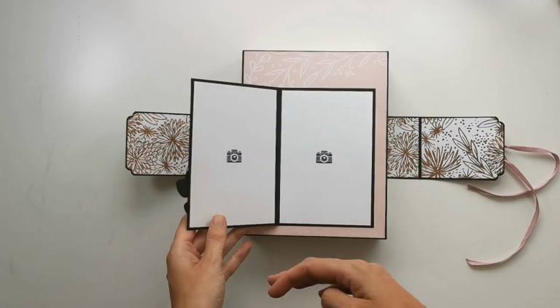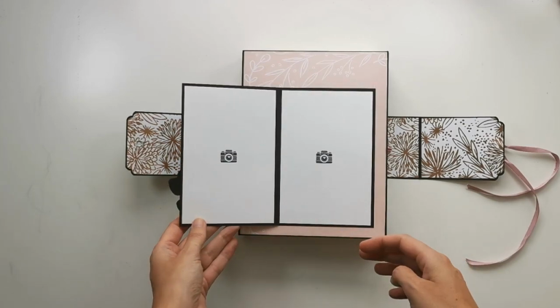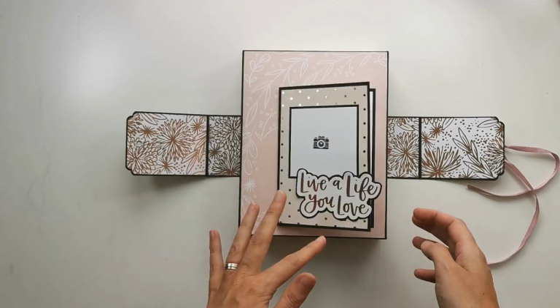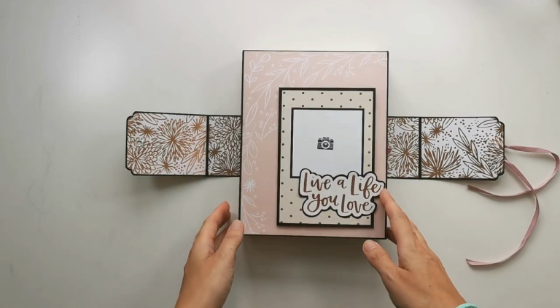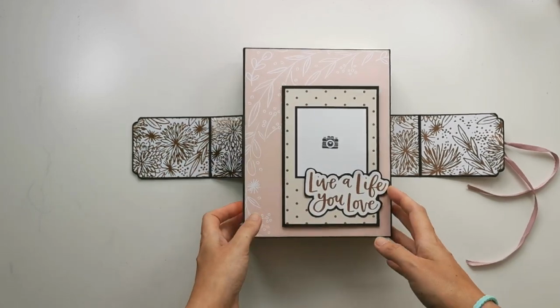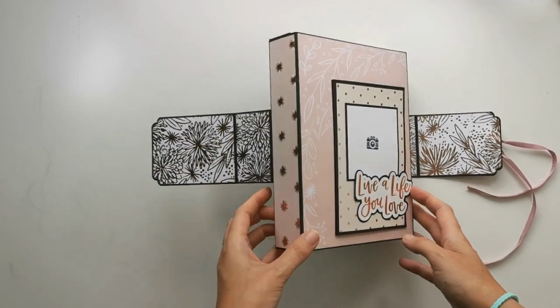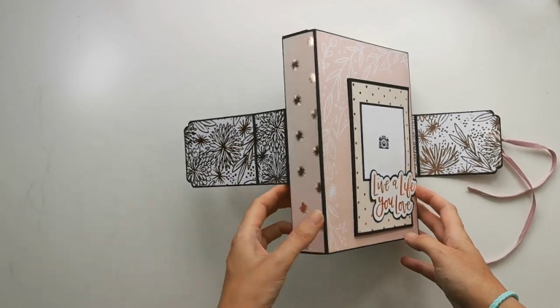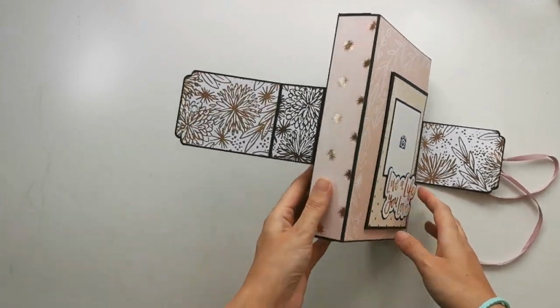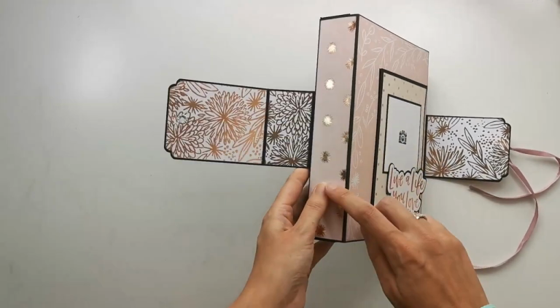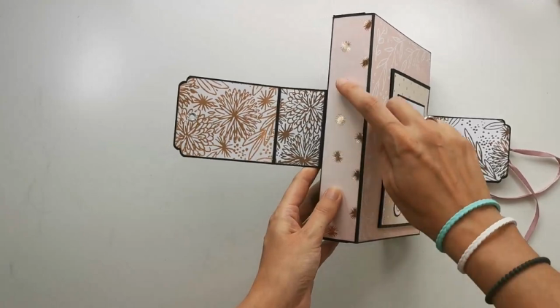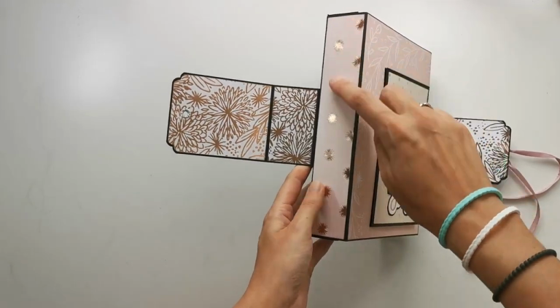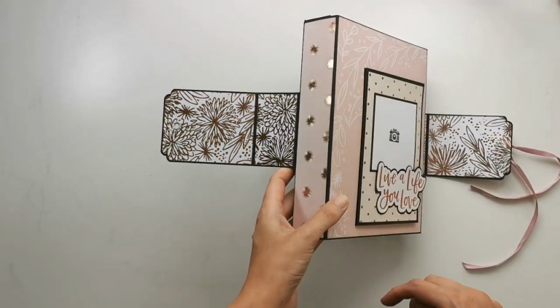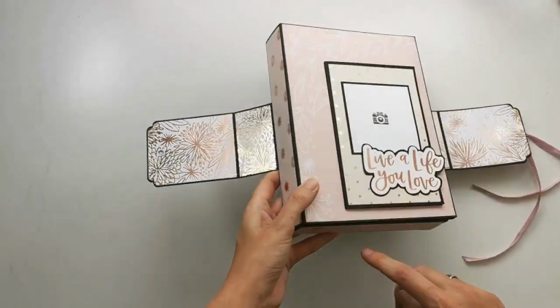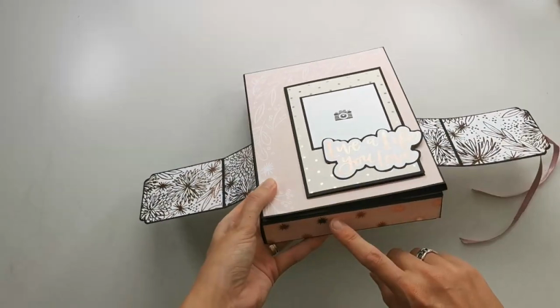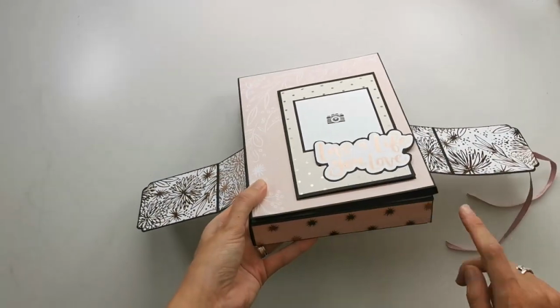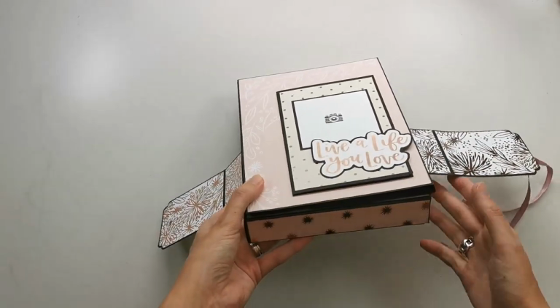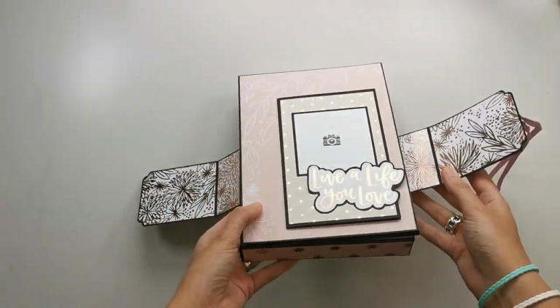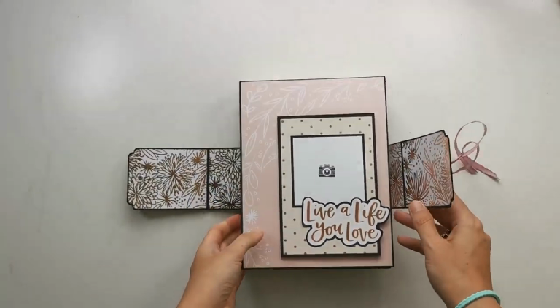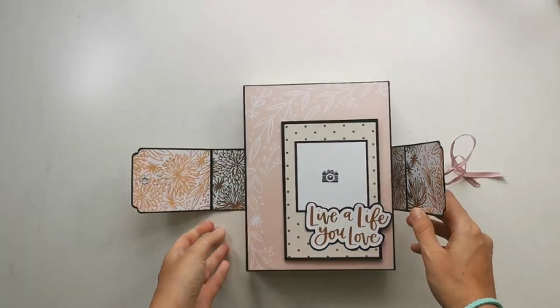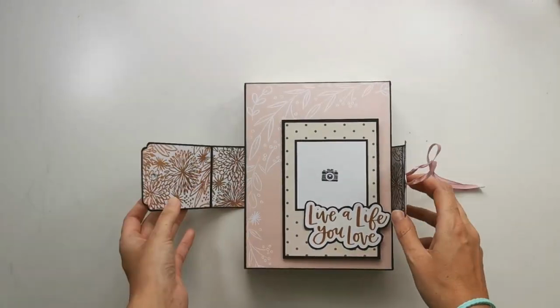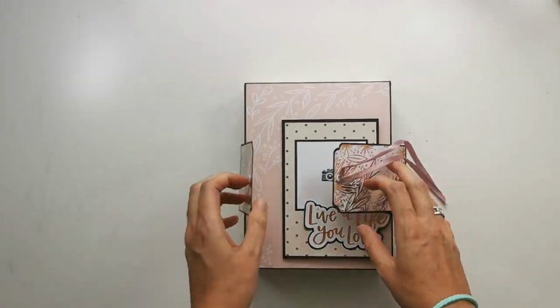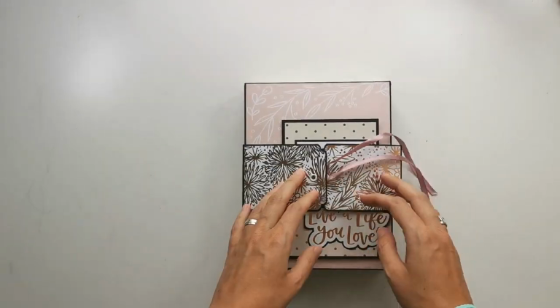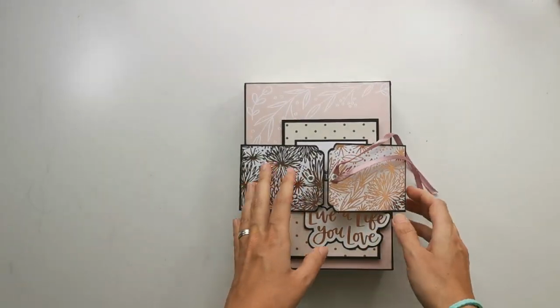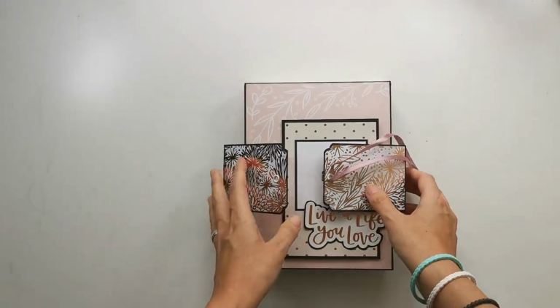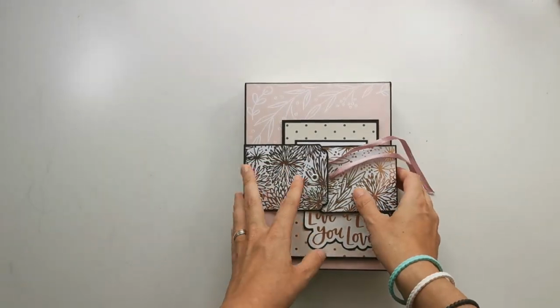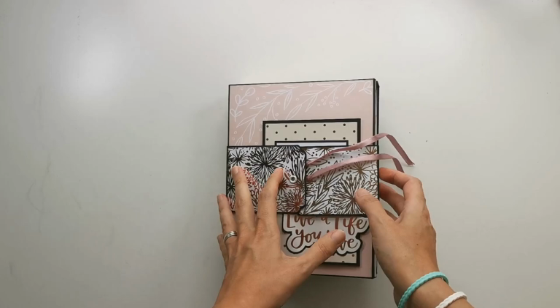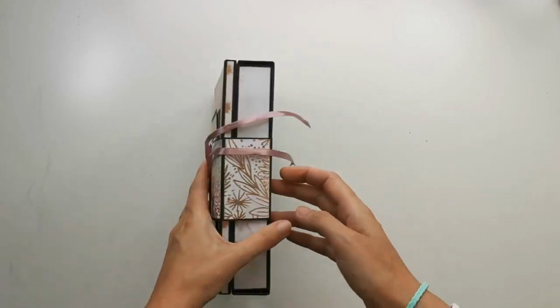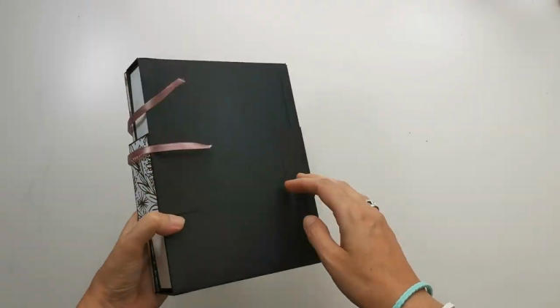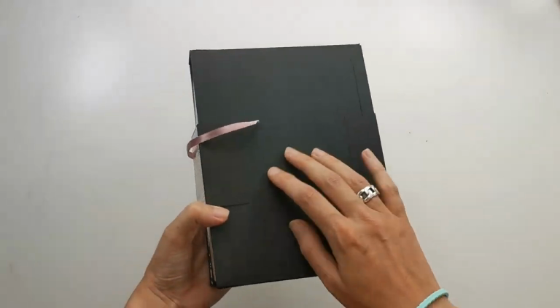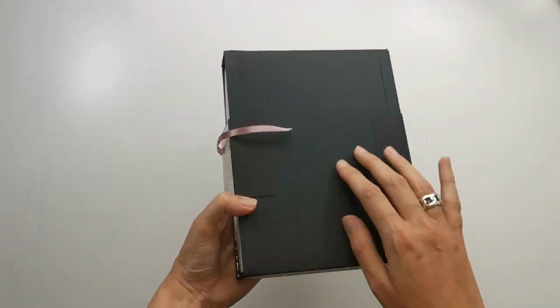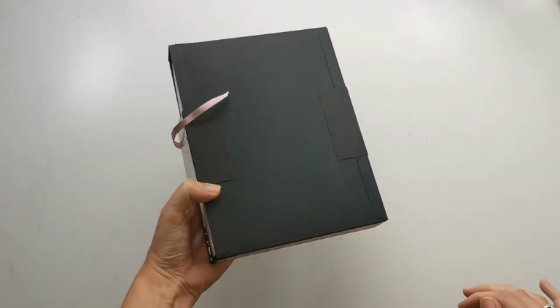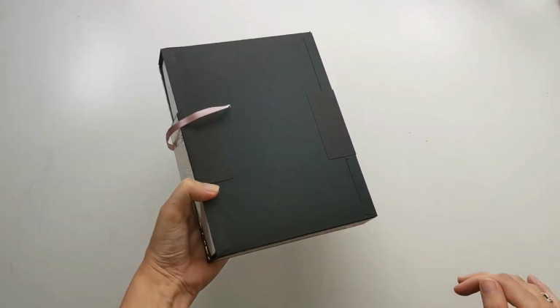On the outside I've decorated the photo mat as well, and I haven't decorated the back yet — I kind of forgot — but that's okay for now, I'll do it later.